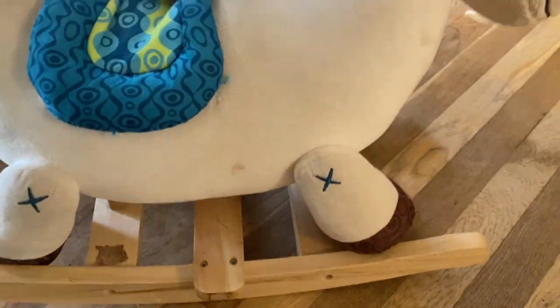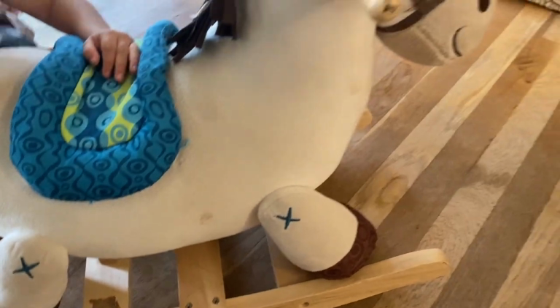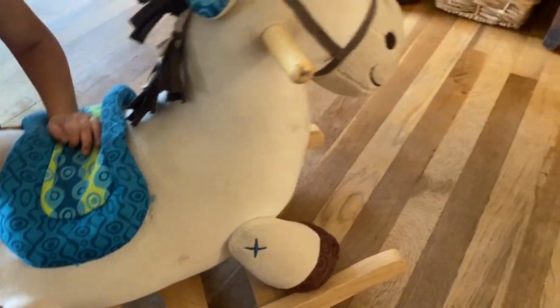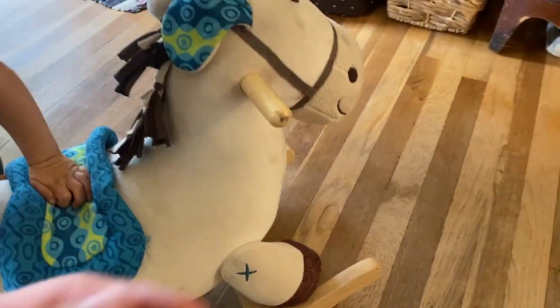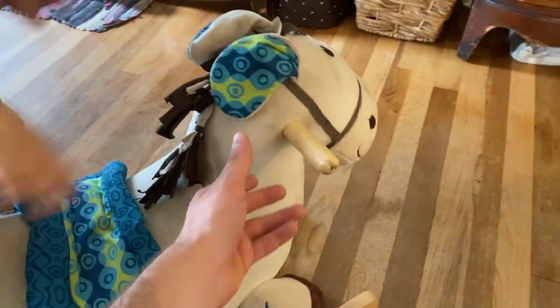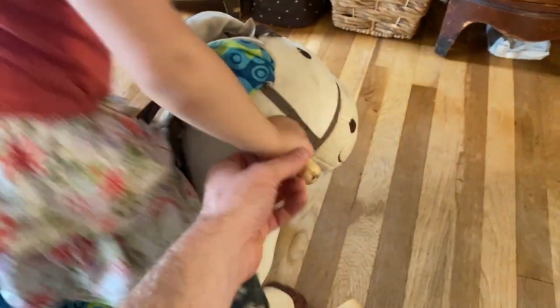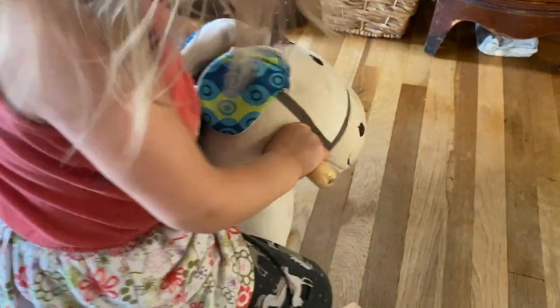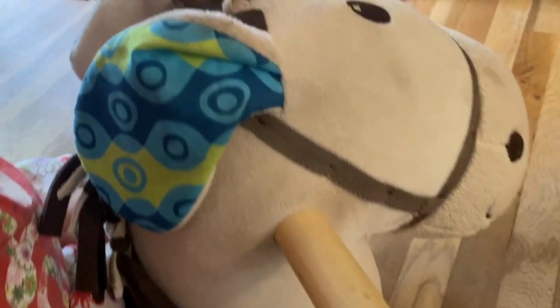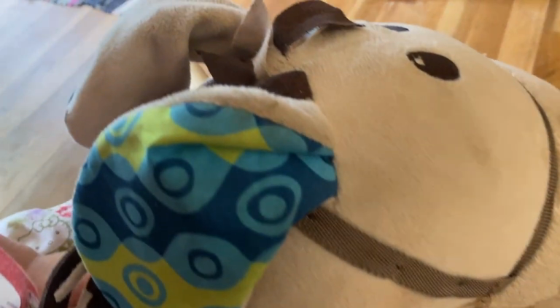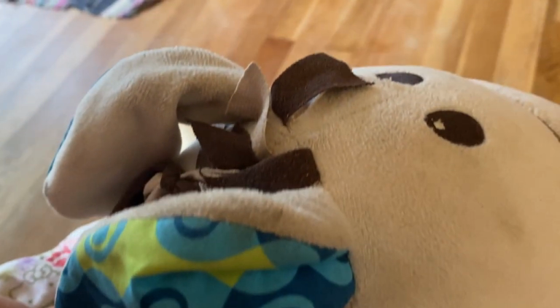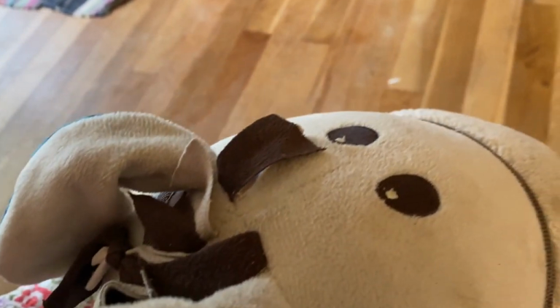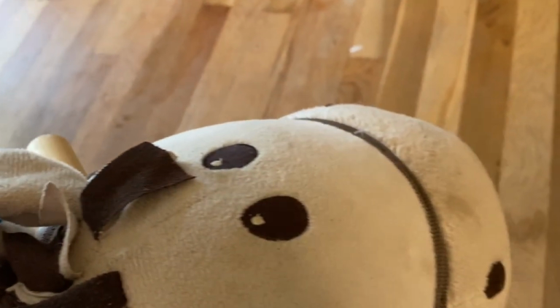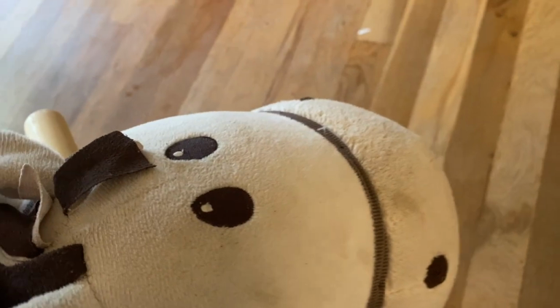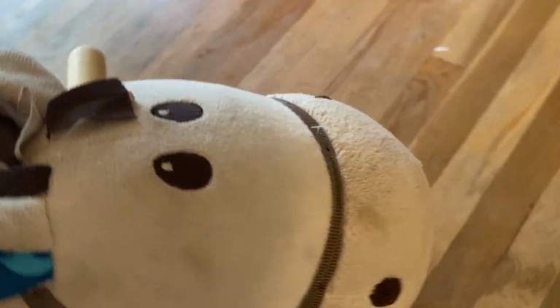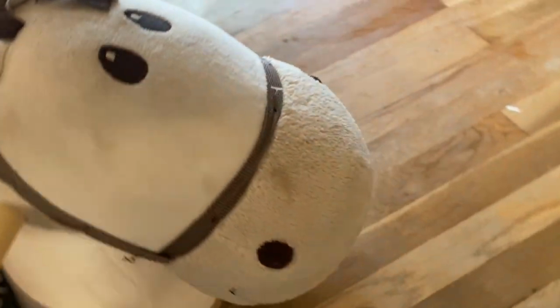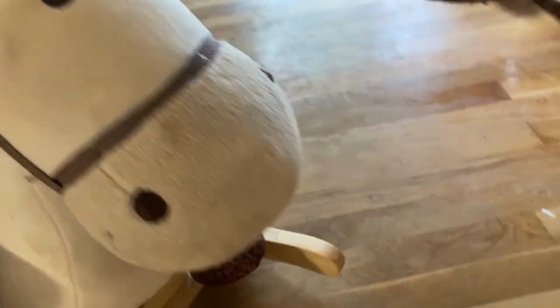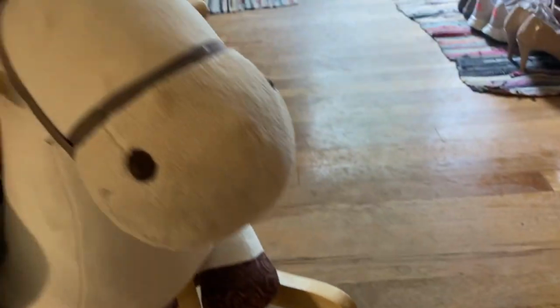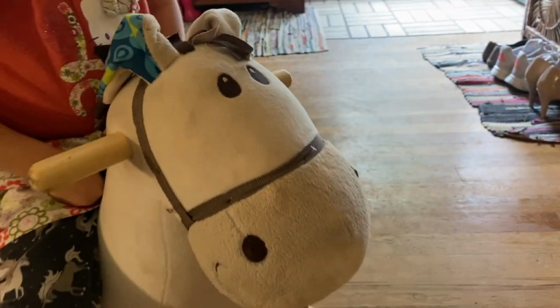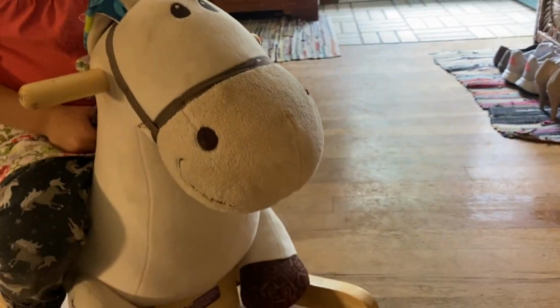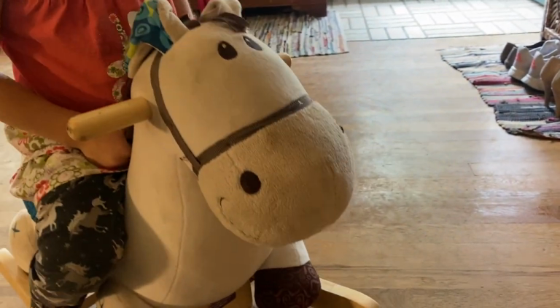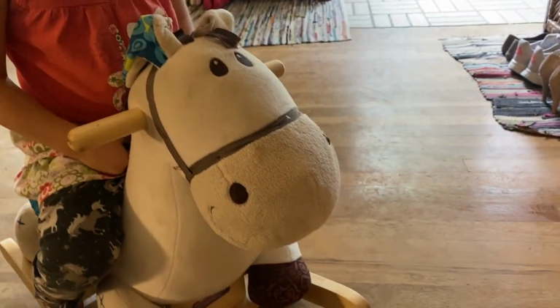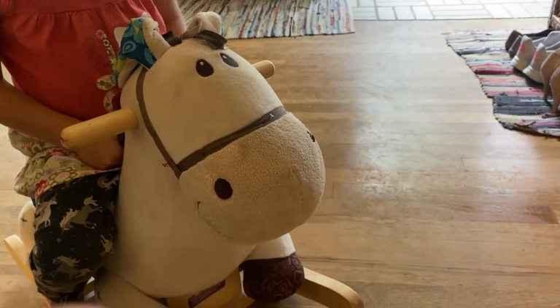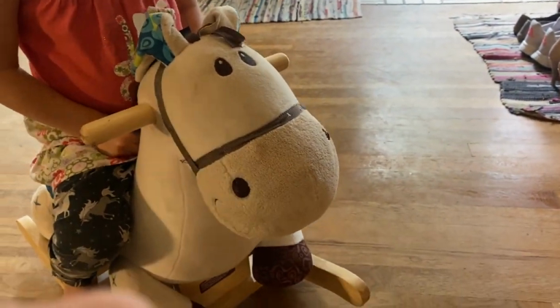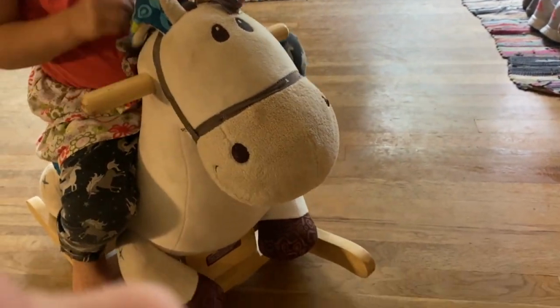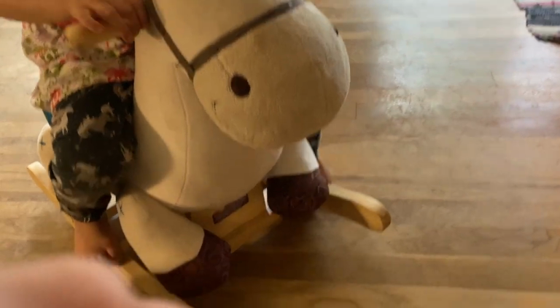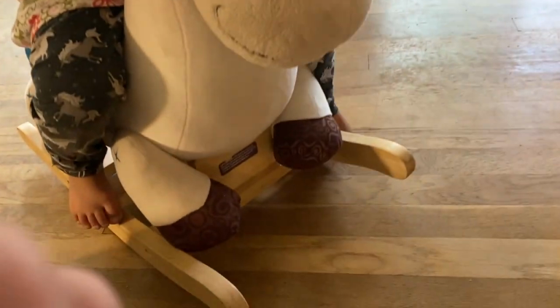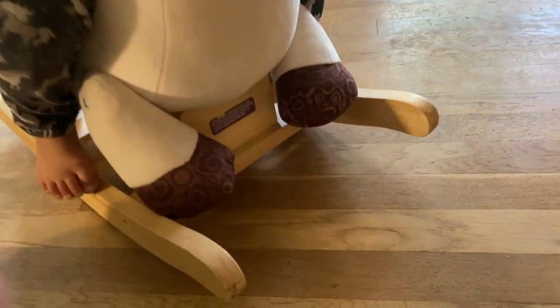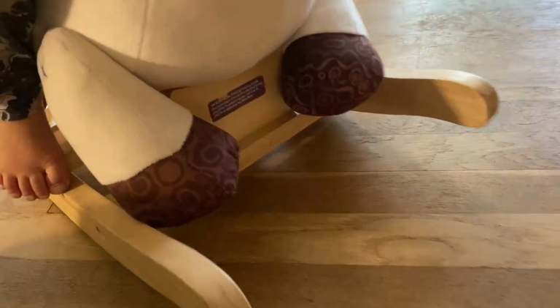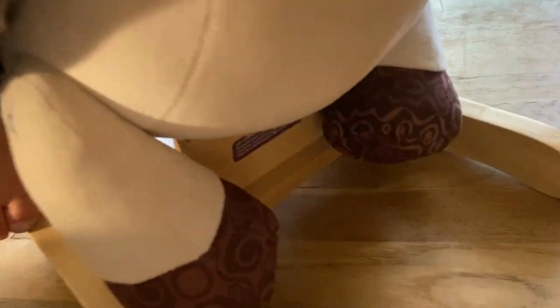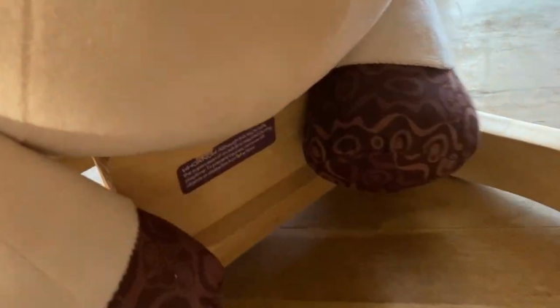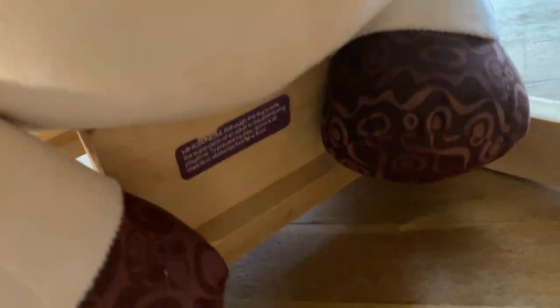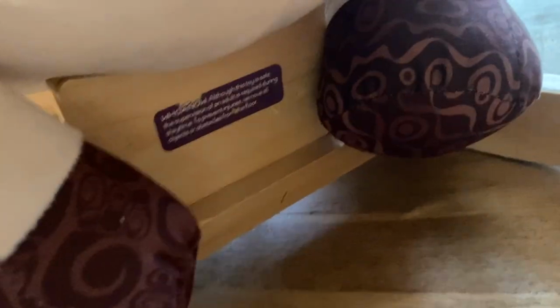It was dangerous — there were splinters in it, a few nails that were exposed, and it was really high off the ground, so if your kid falls off they're going to get hurt. Also, the seat was just a really hard leather. So all in all it was a really dangerous, terrible rocking horse, and that's why we got this one.